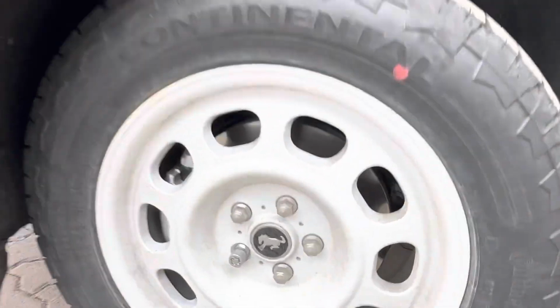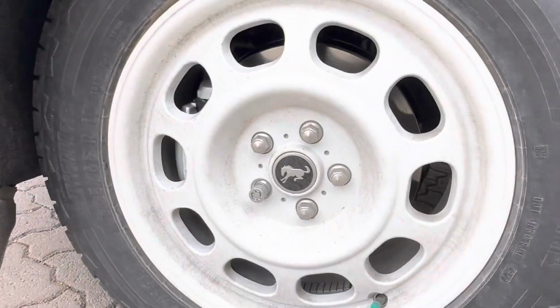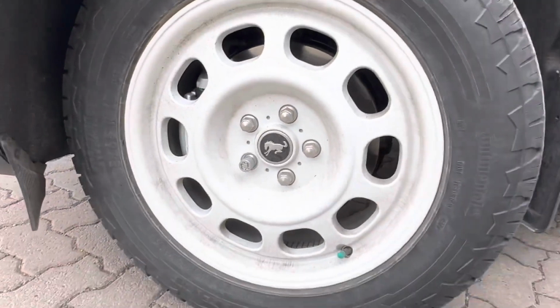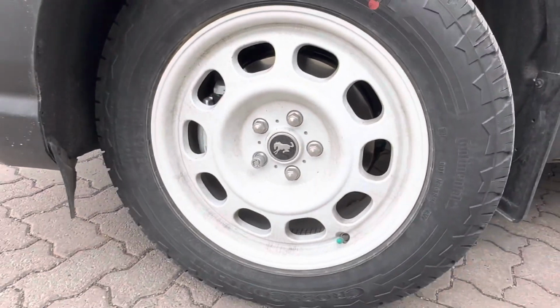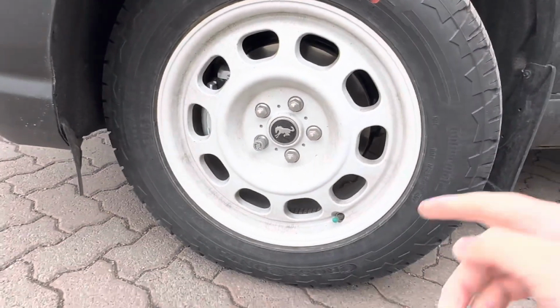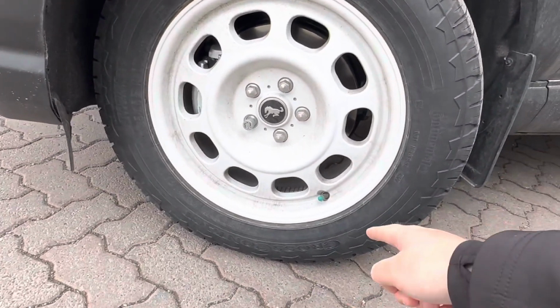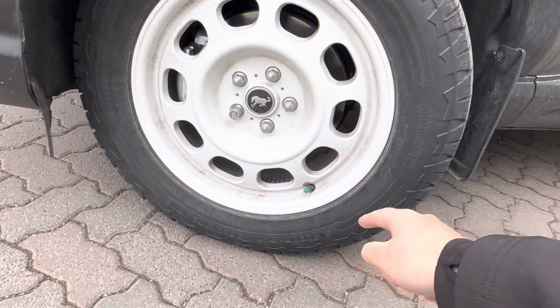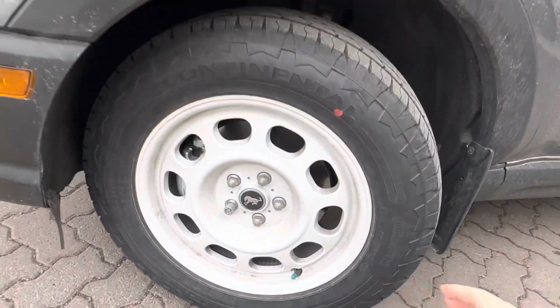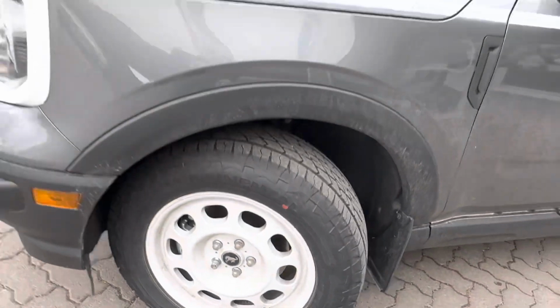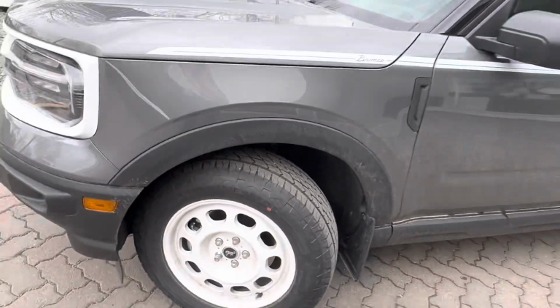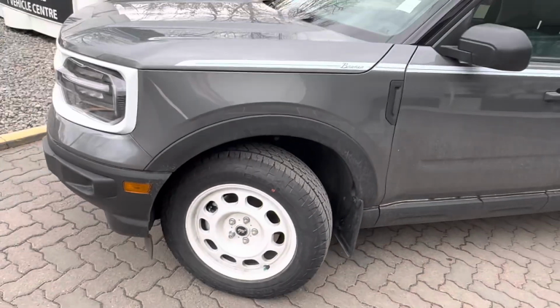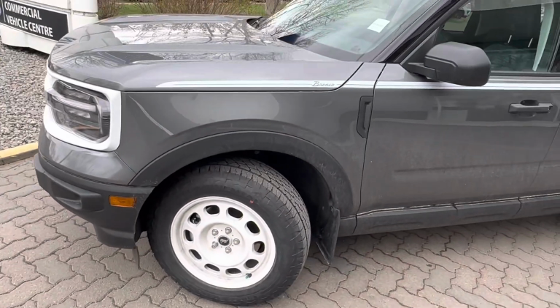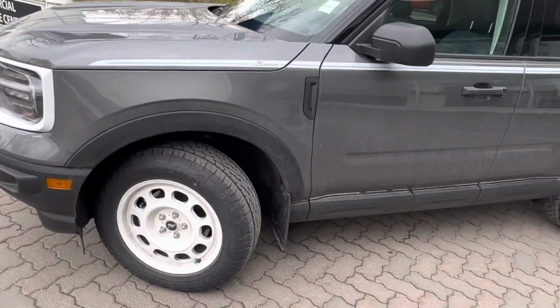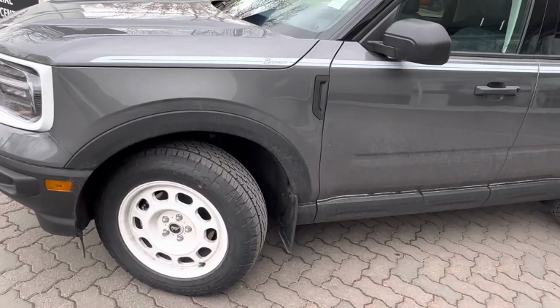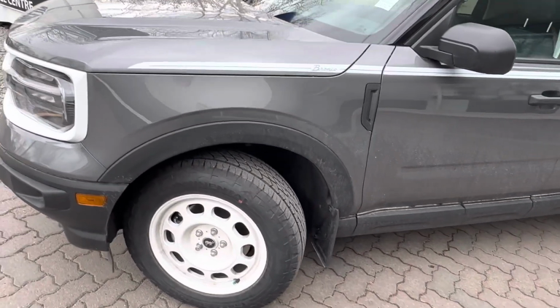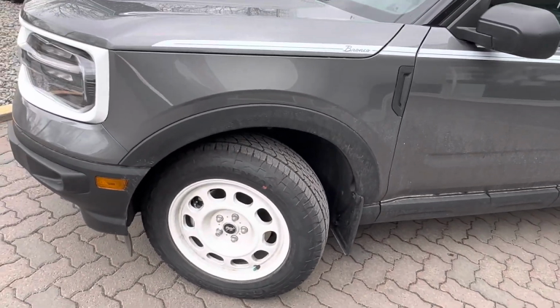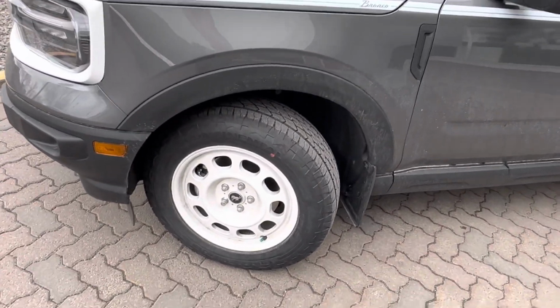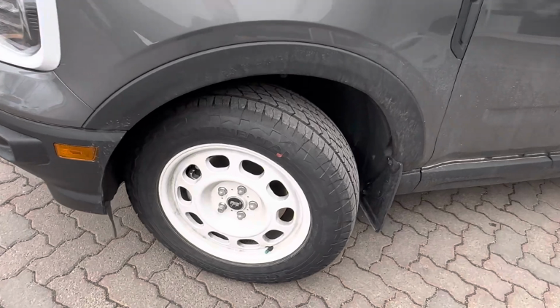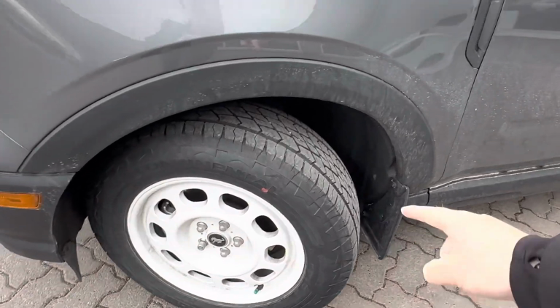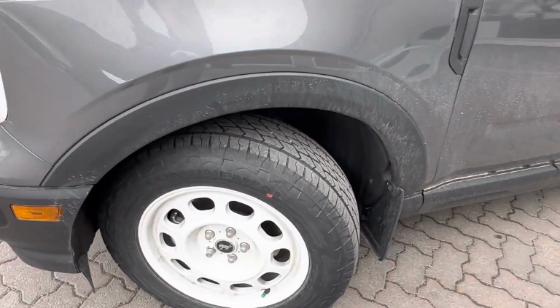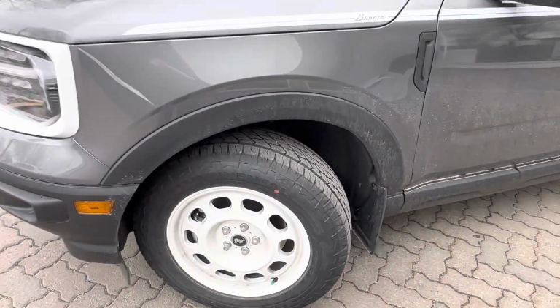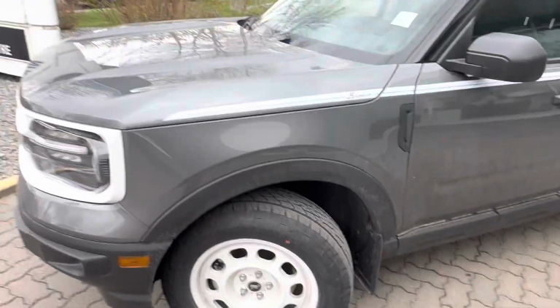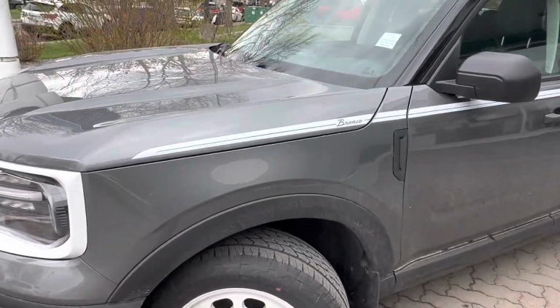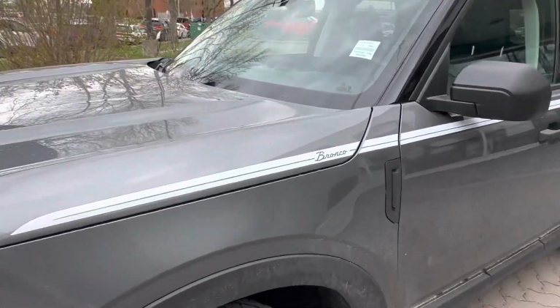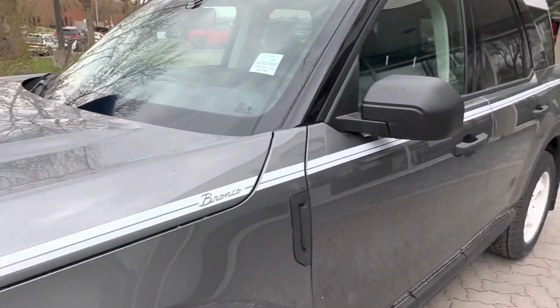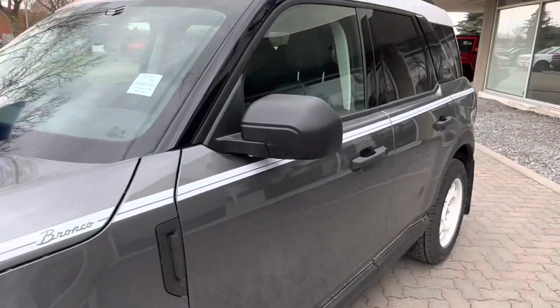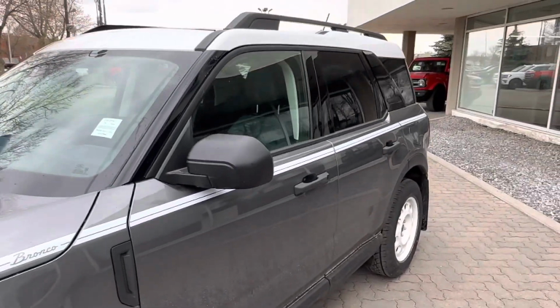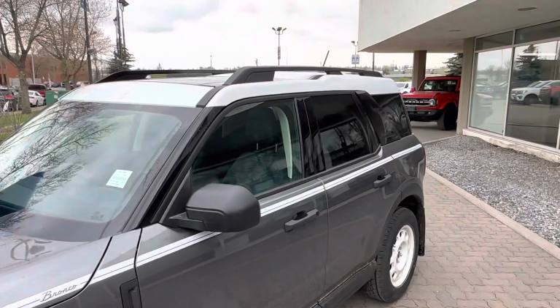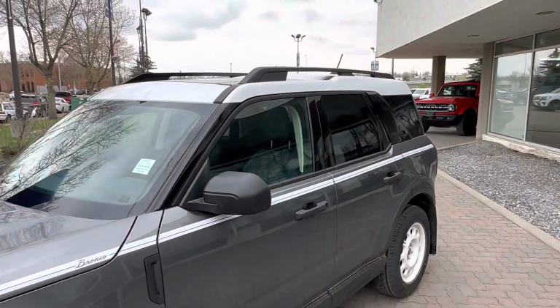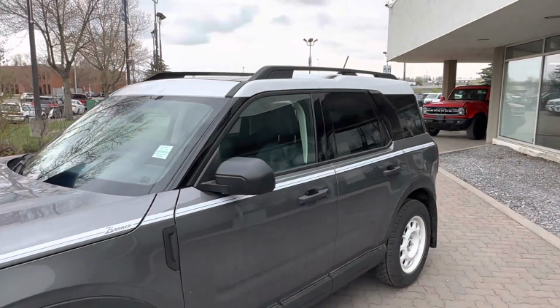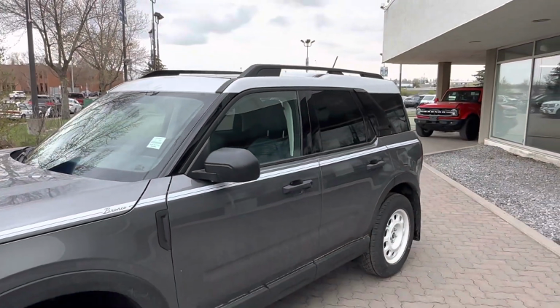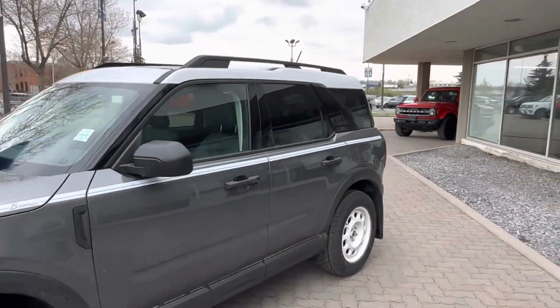We have locking wheel nuts, and we also get nitrogen in all the tires so that way when the cold weather or hot weather comes the tire pressures don't fluctuate. You got these cool off-road tires as well, the Bronco stripe on the side, and a white roof — it's definitely a really cool package.